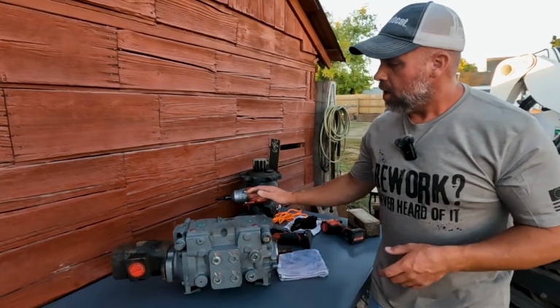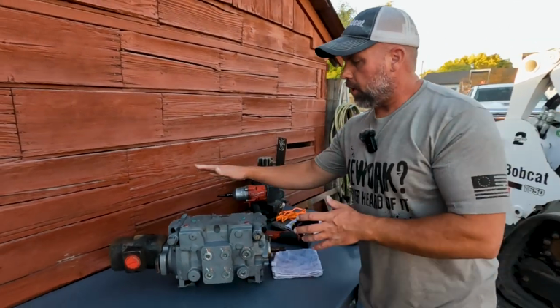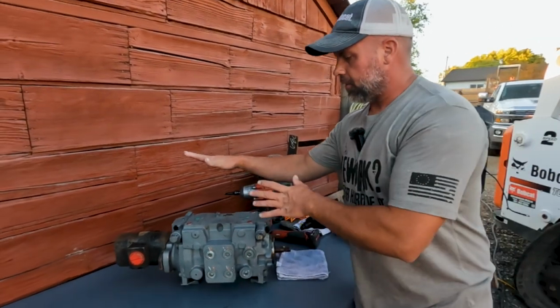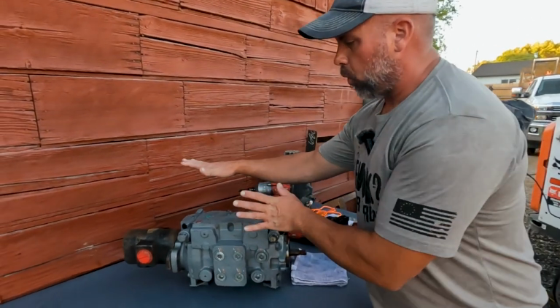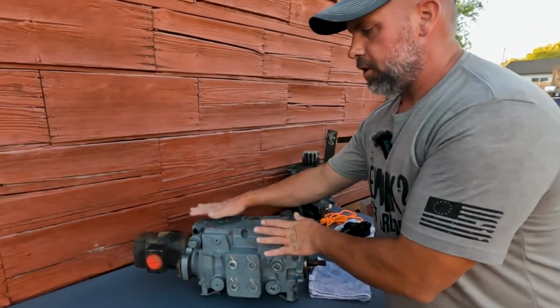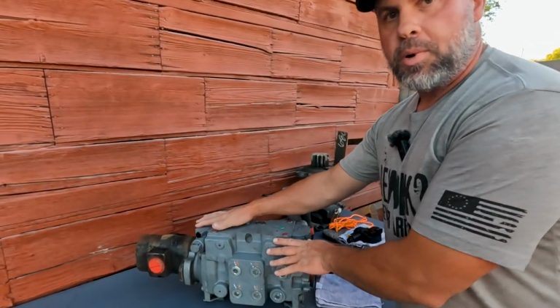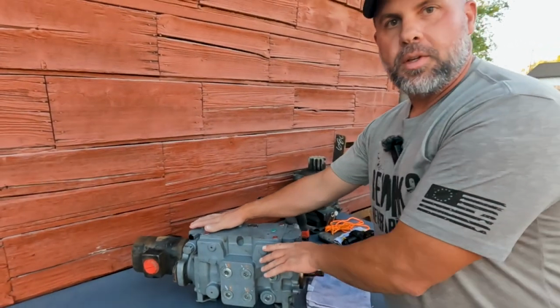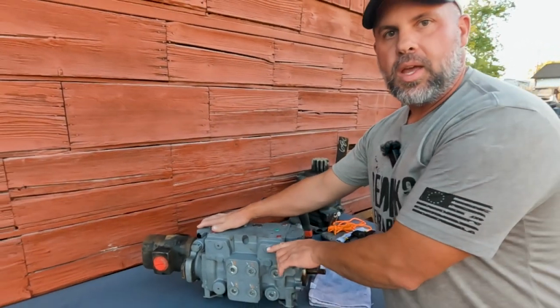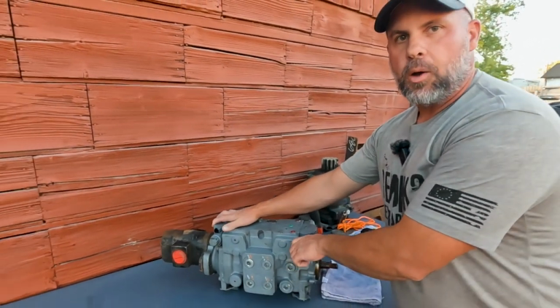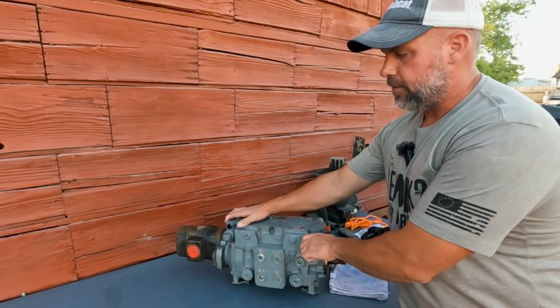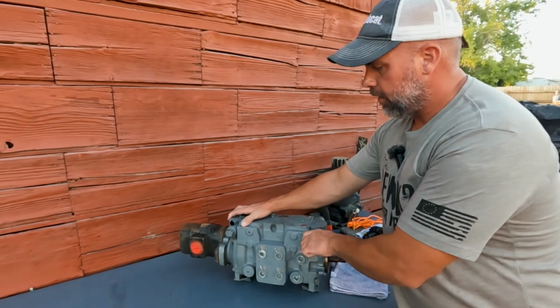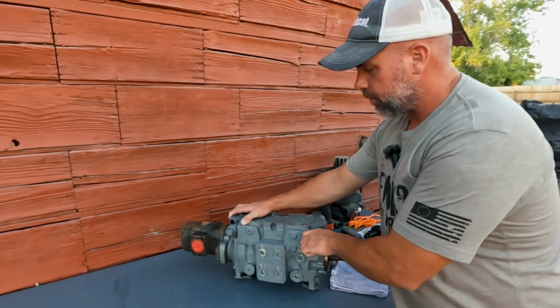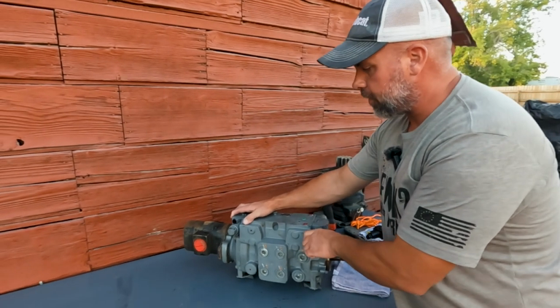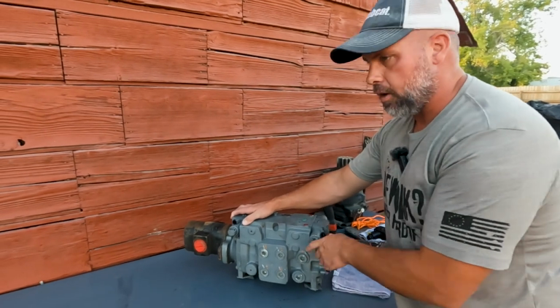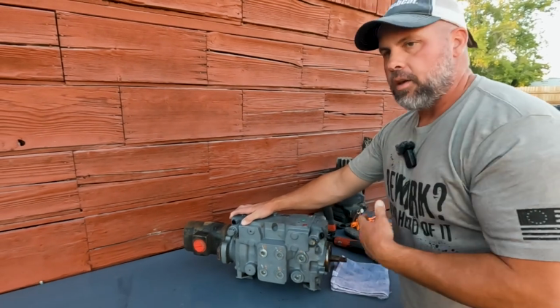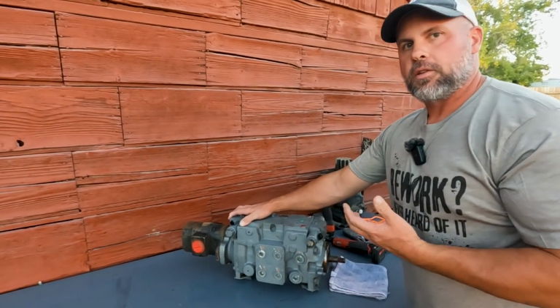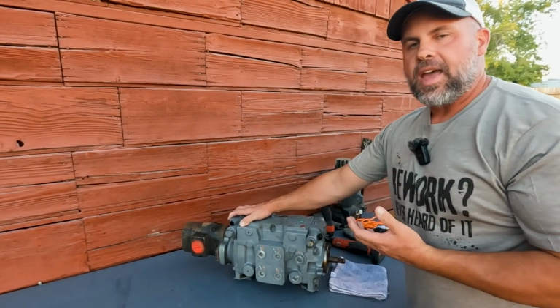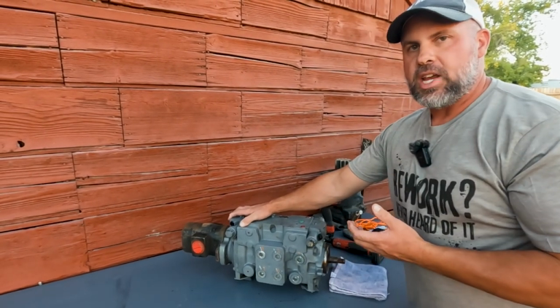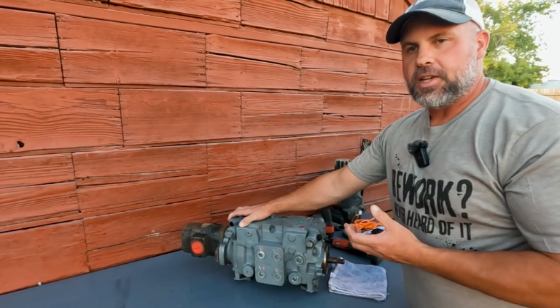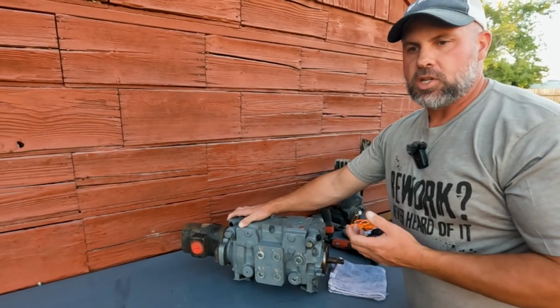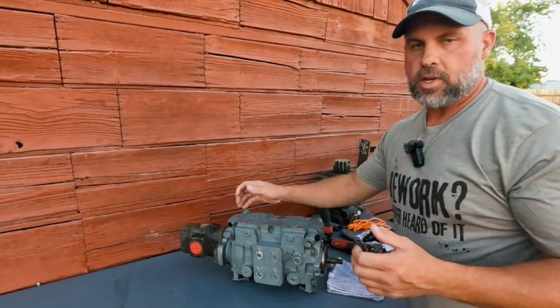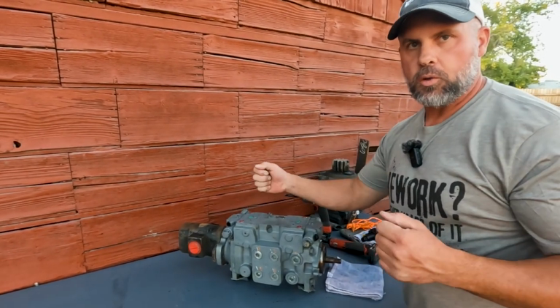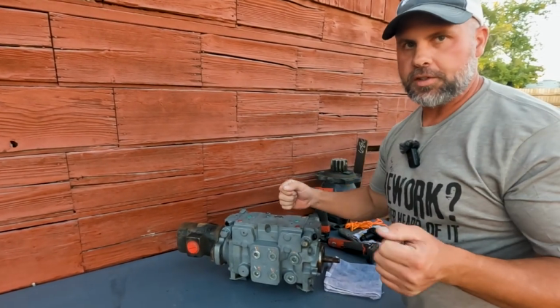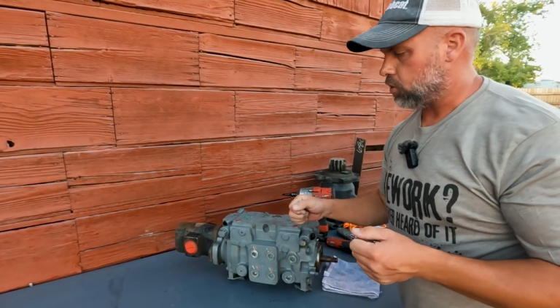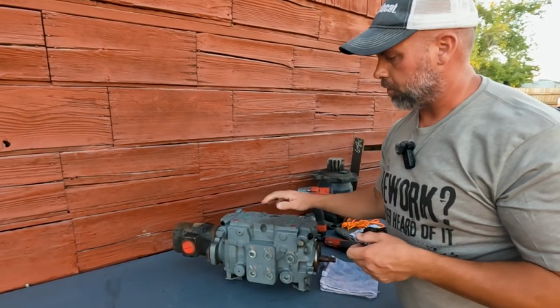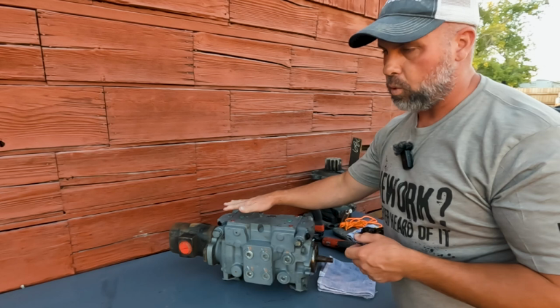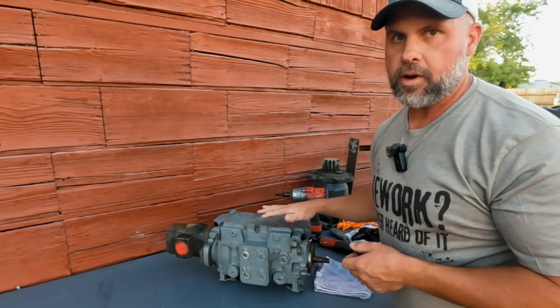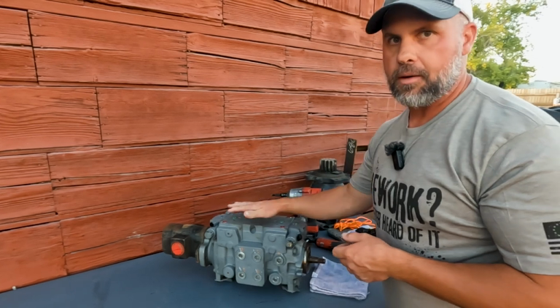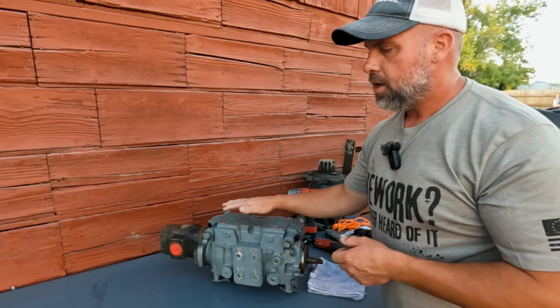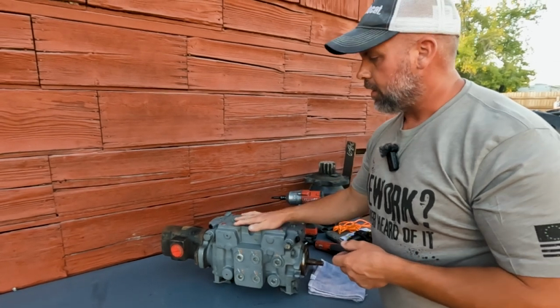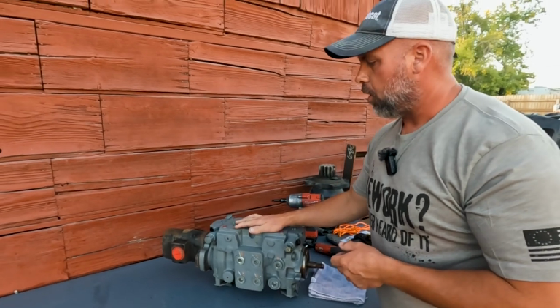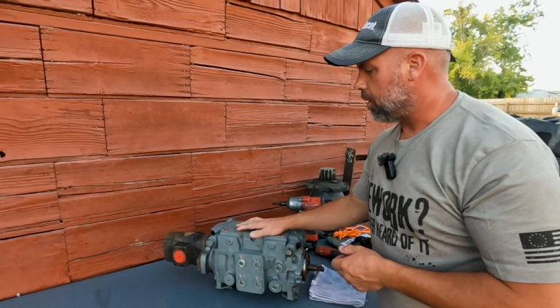I've pulled a whole entire pump assembly out of a skid steer. These are the SJC machines where you've got all joystick controls — they're the only ones that are going to have these style pumps.